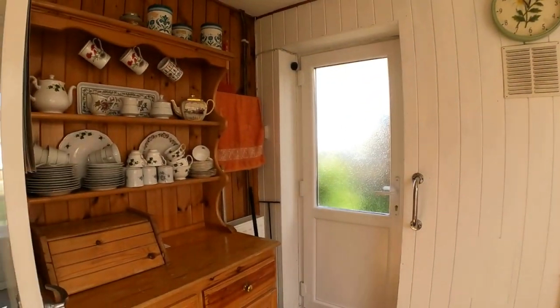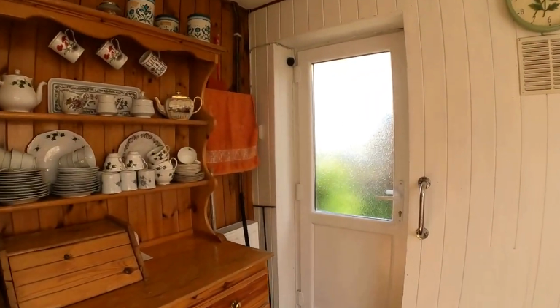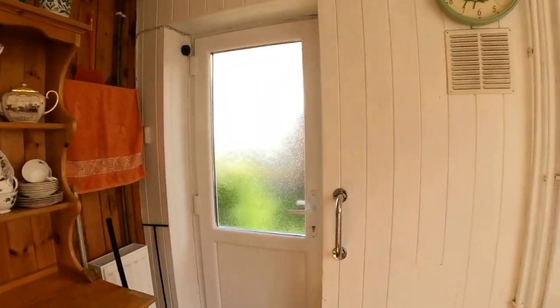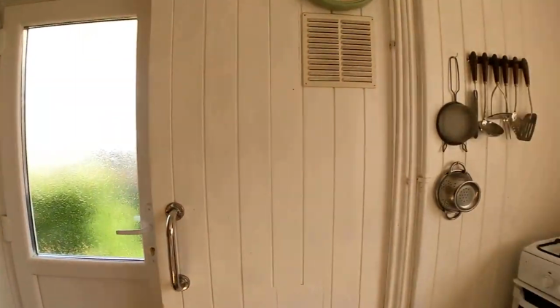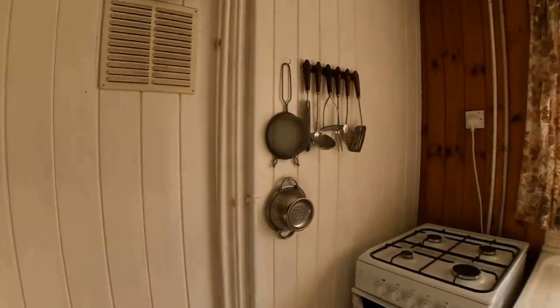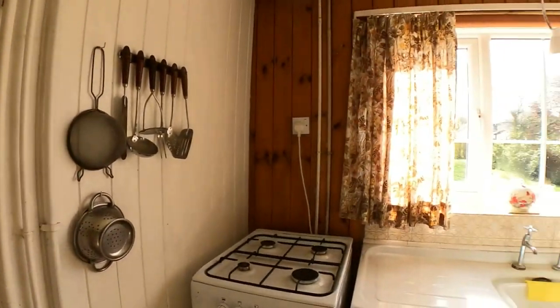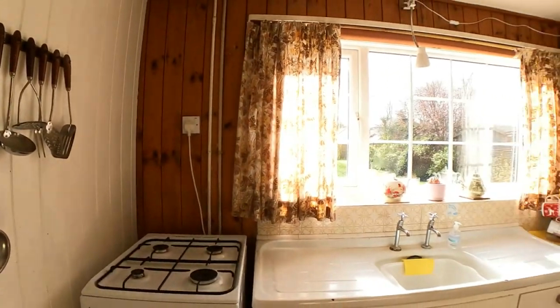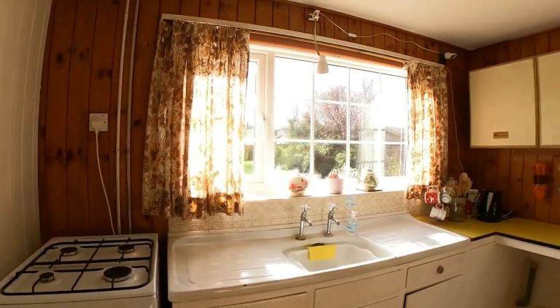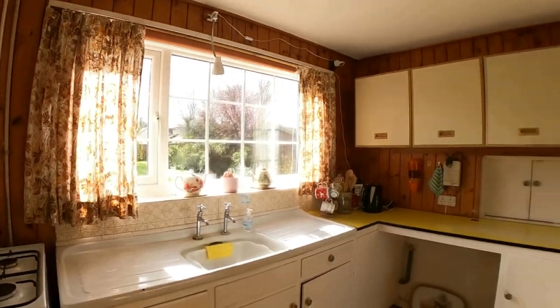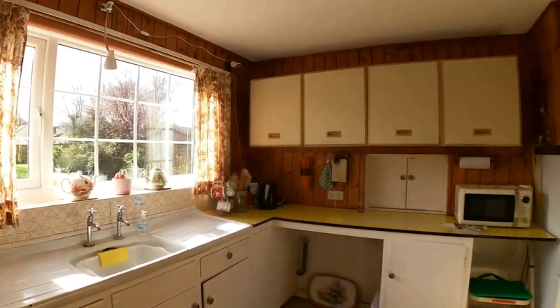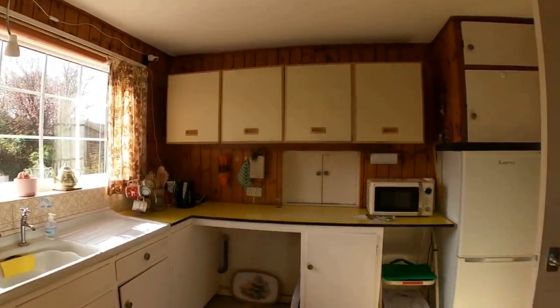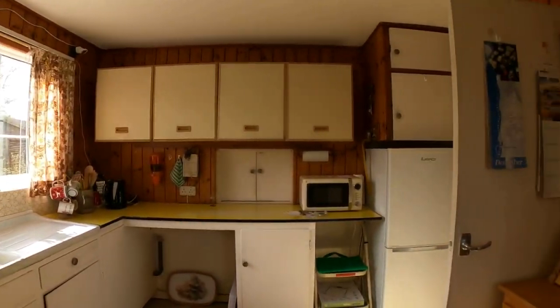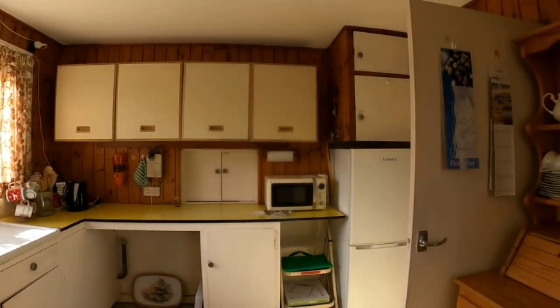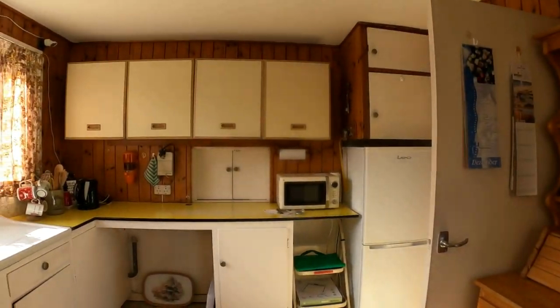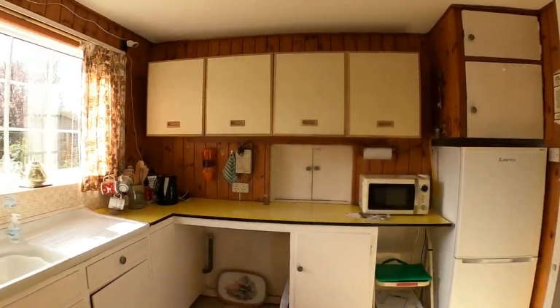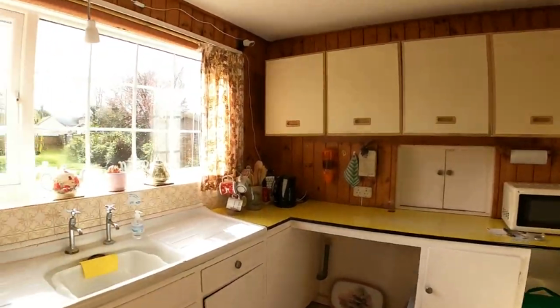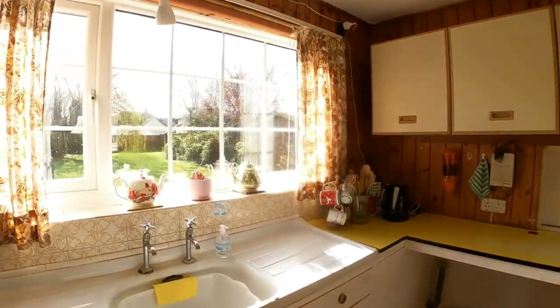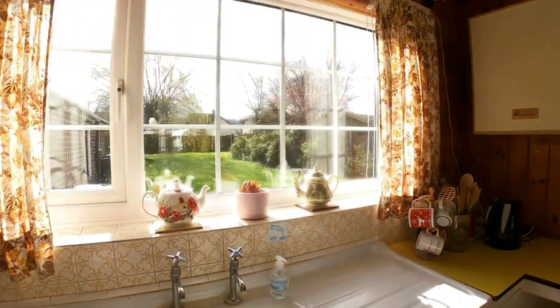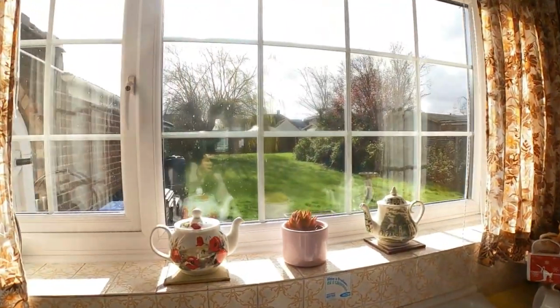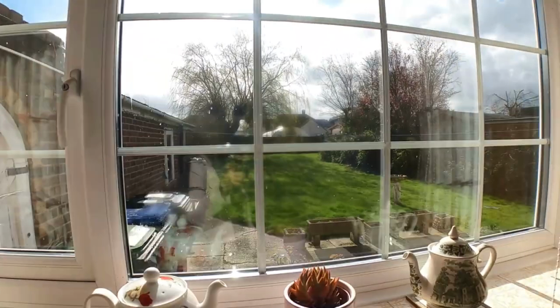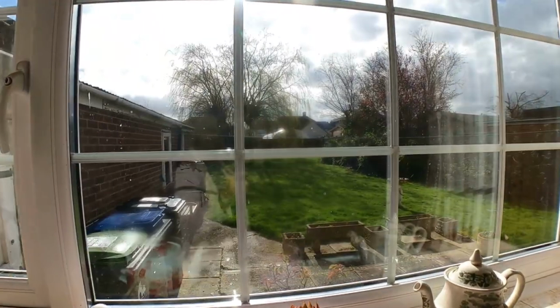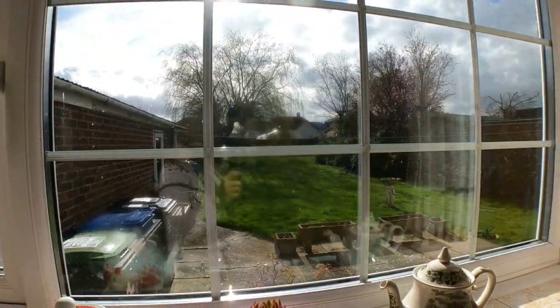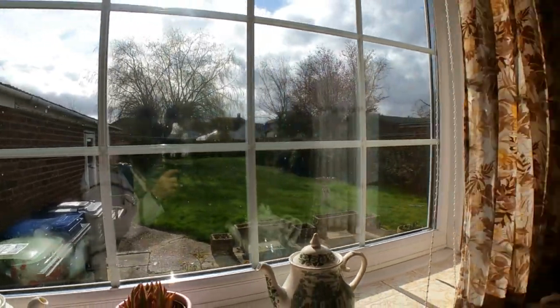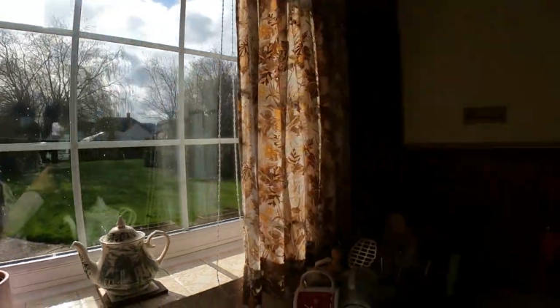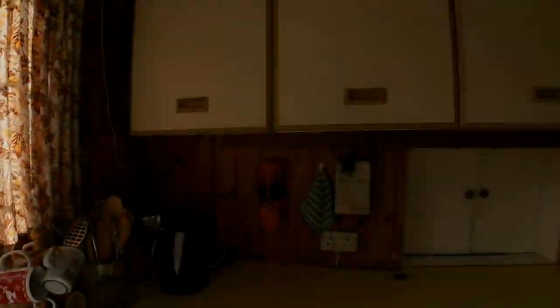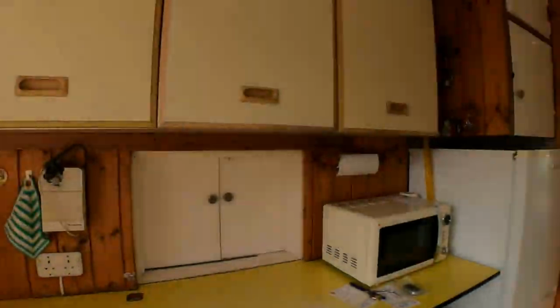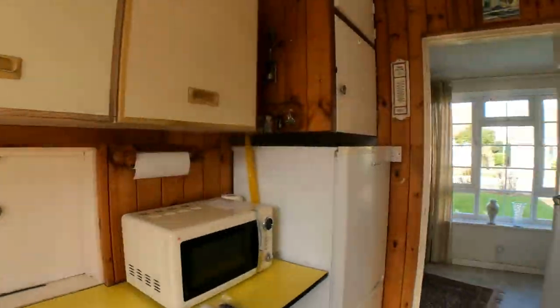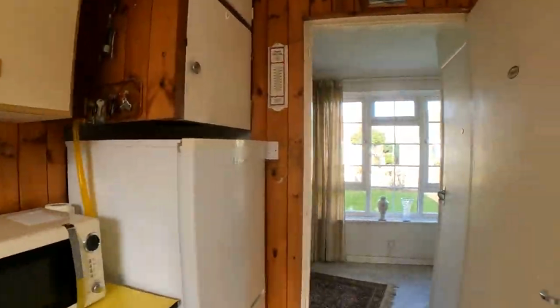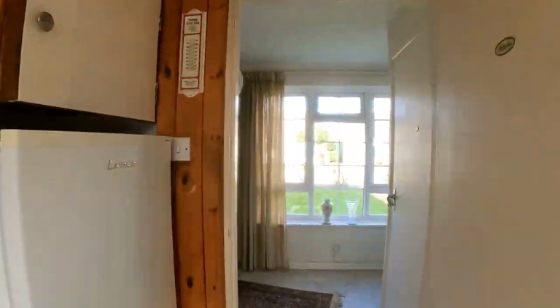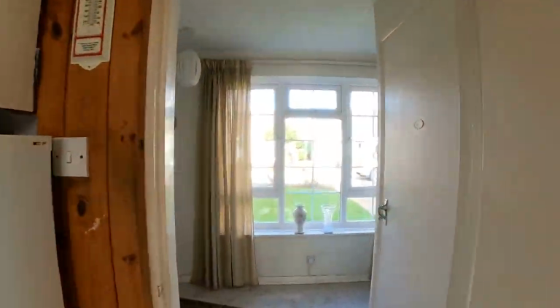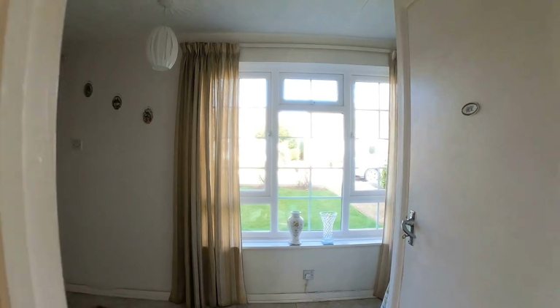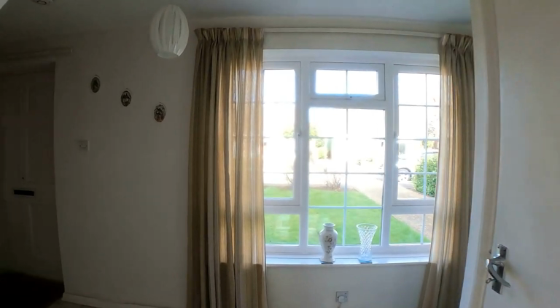Coming through from the hallway, having looked at the downstairs WC, we've got here the kitchen. You can see already the sort of potential that you've got to the rear of the property, and you'll see even further when we go out into the back garden. There's just a huge amount further that you could do with this.